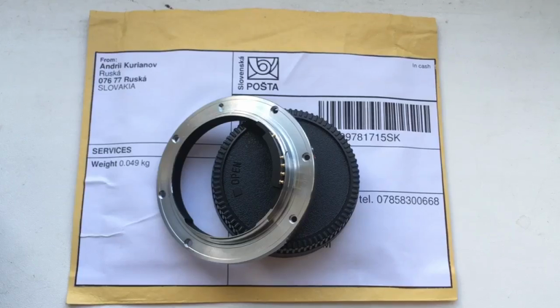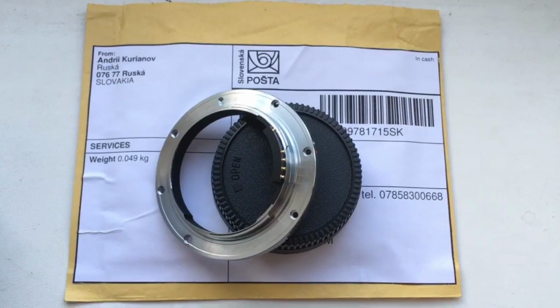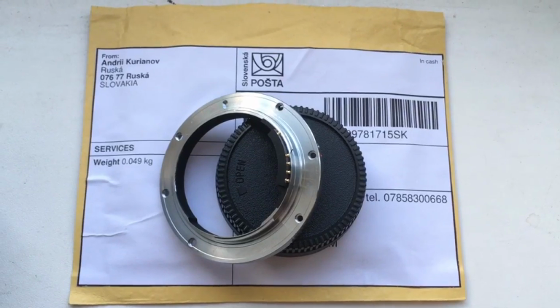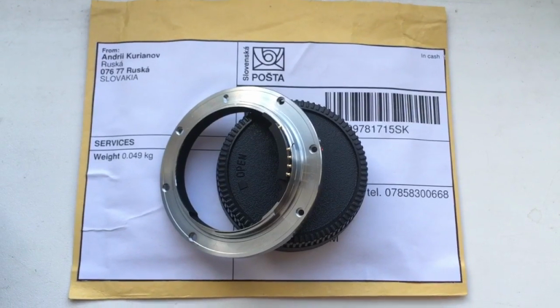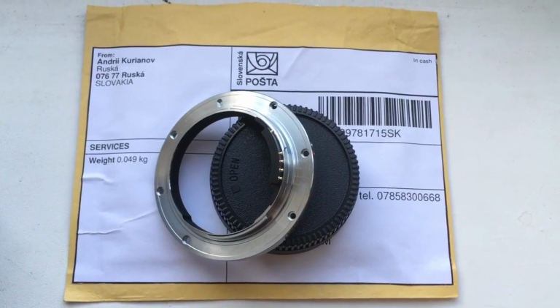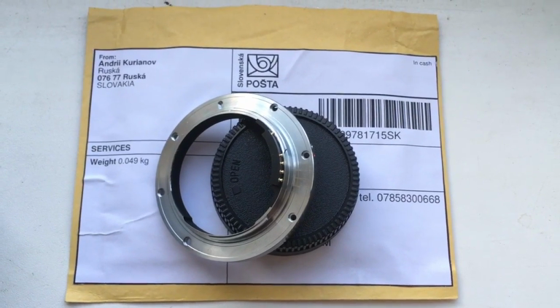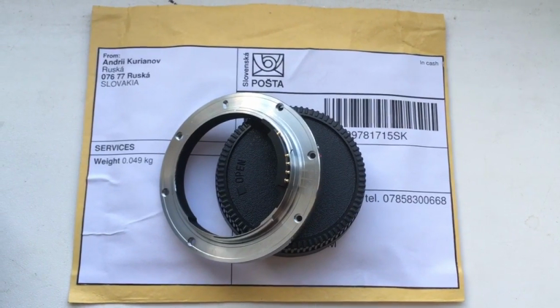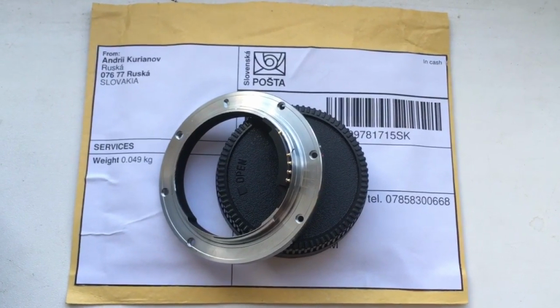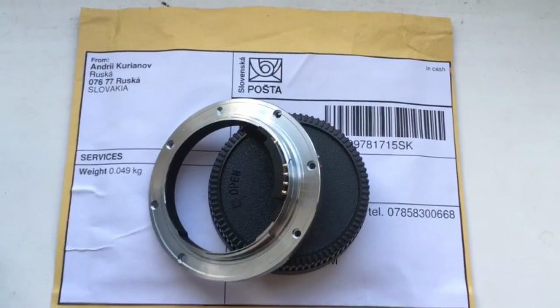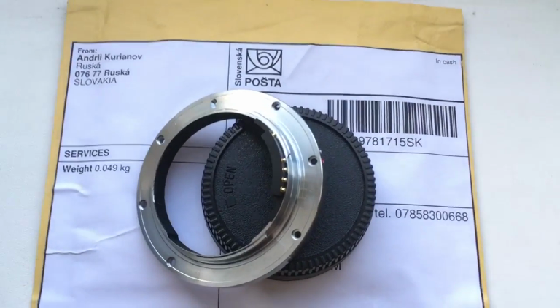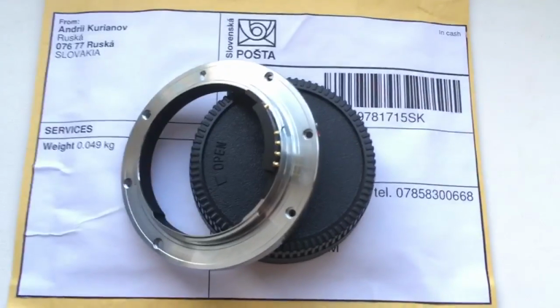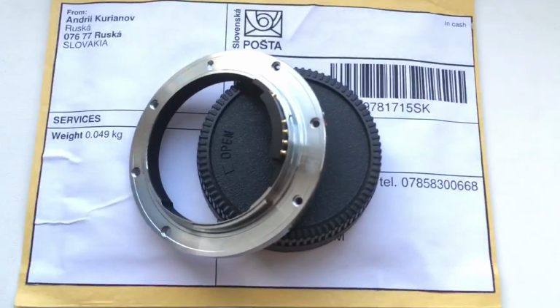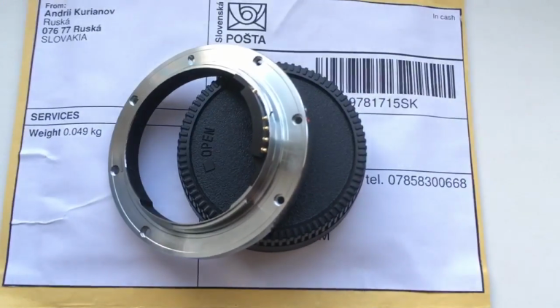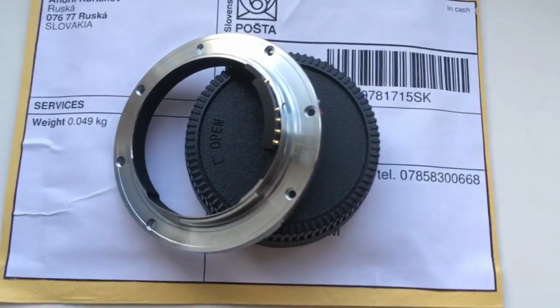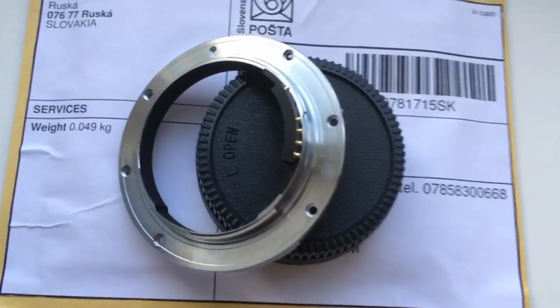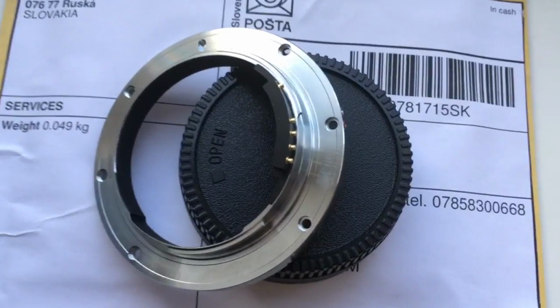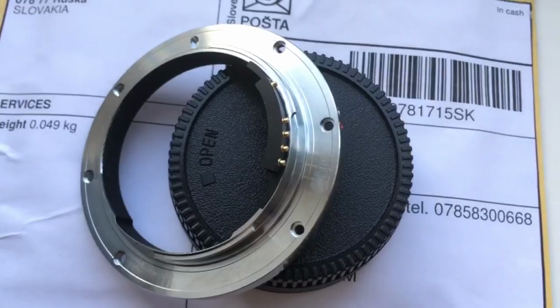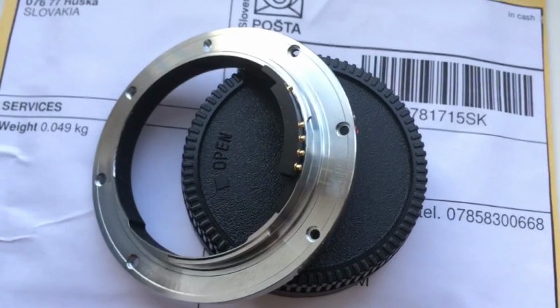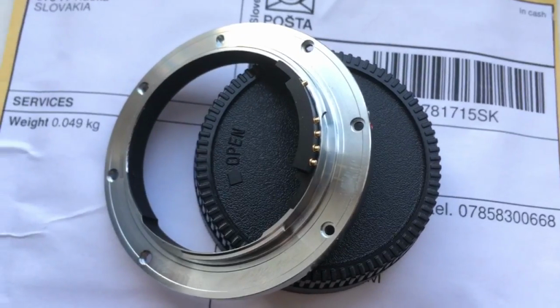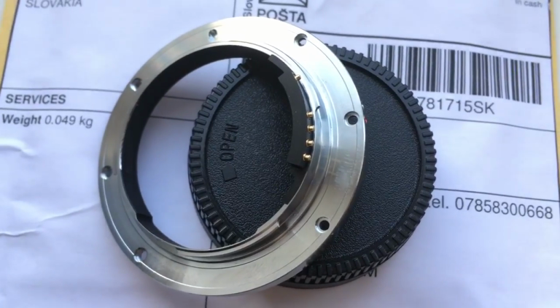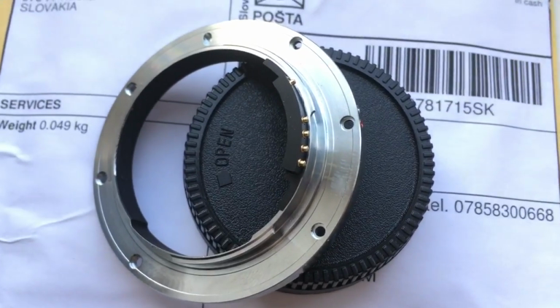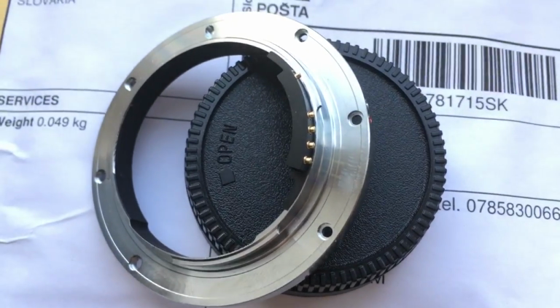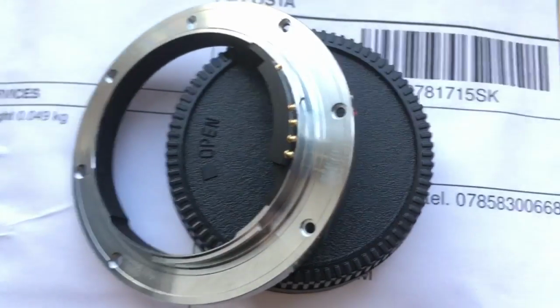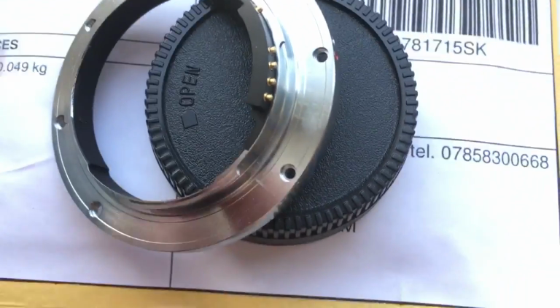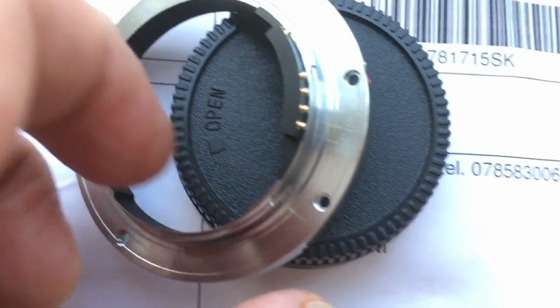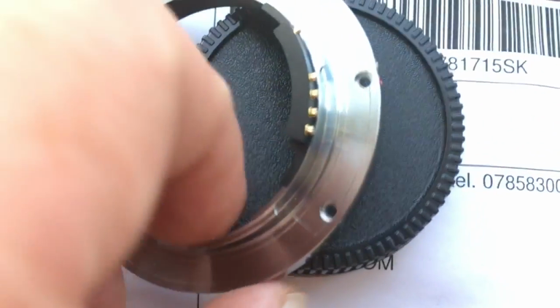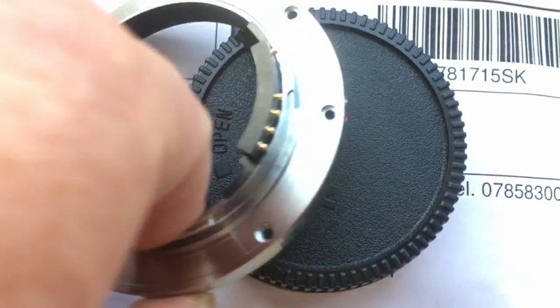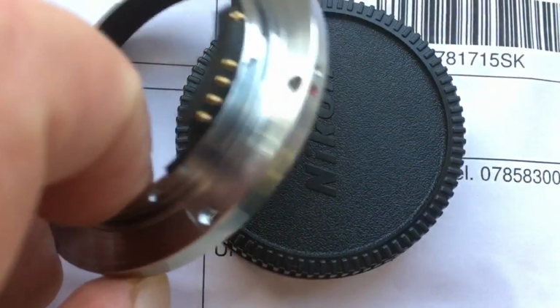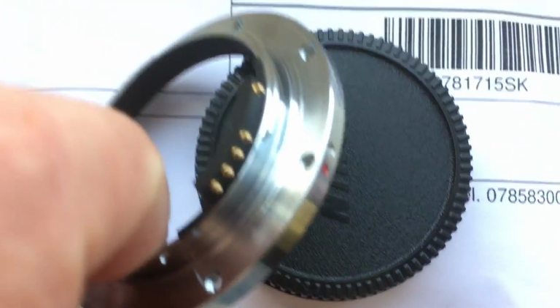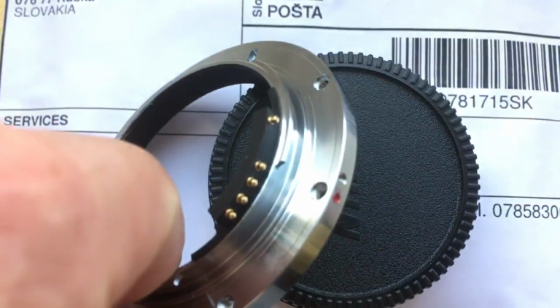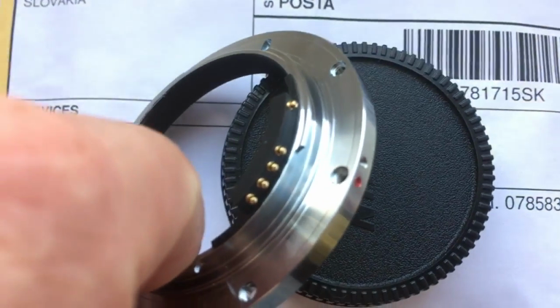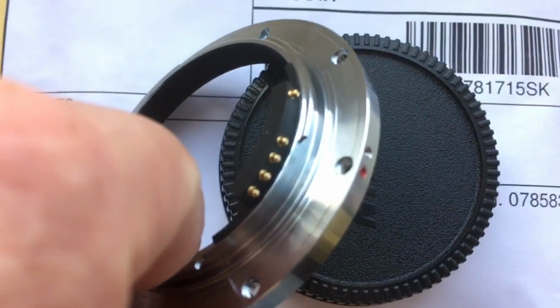Hello! This video is about your adapter. Look, this is your adapter with chip. Chip. Full work, full pre-programmed.